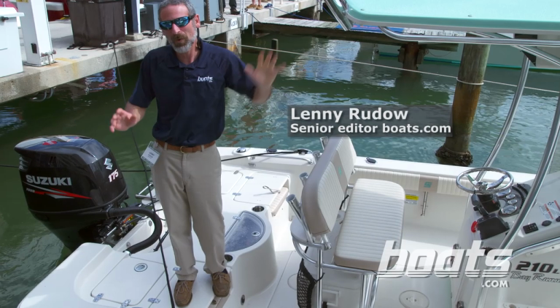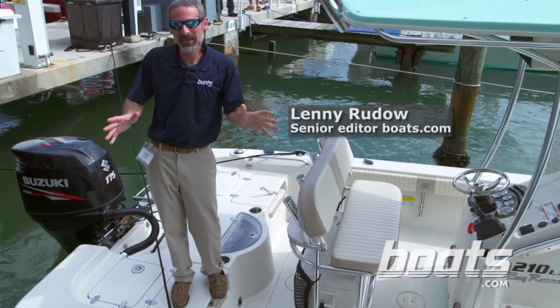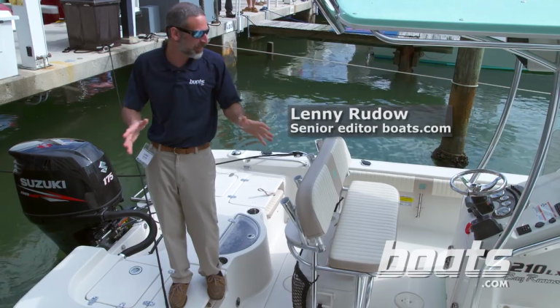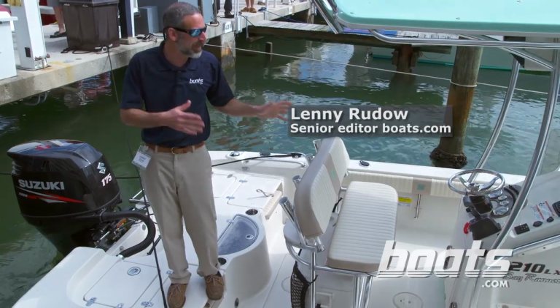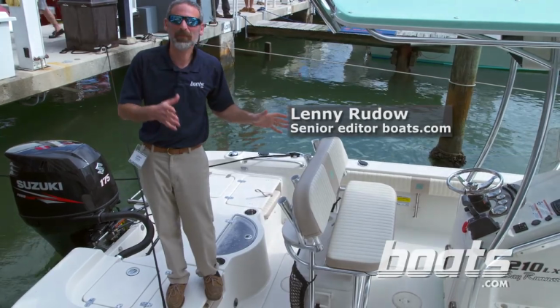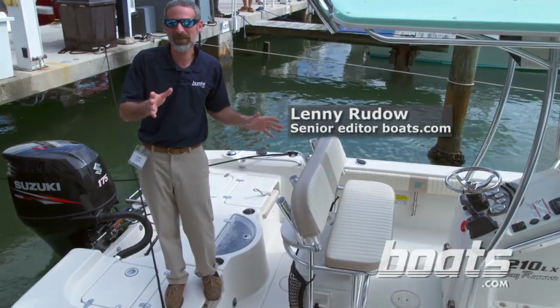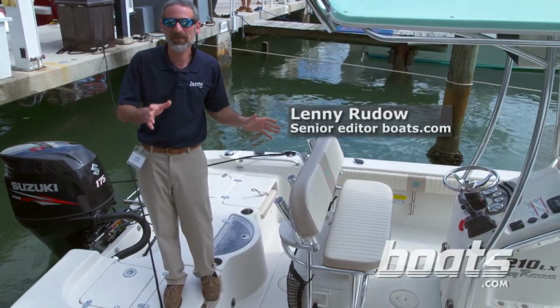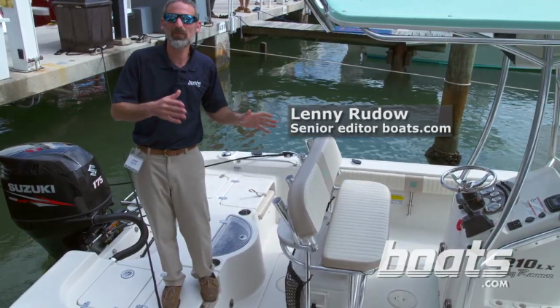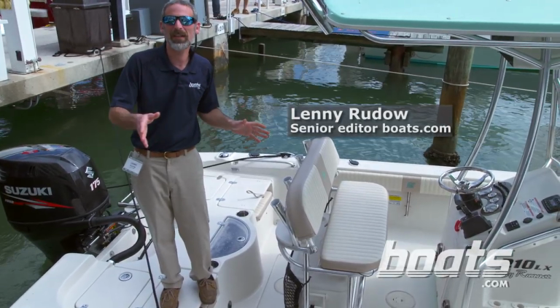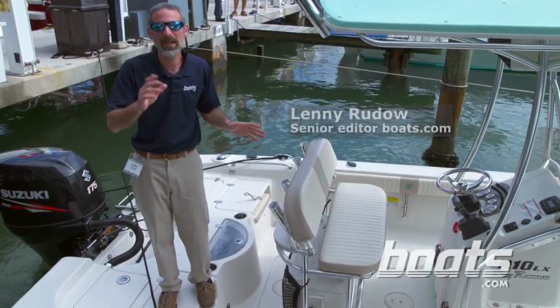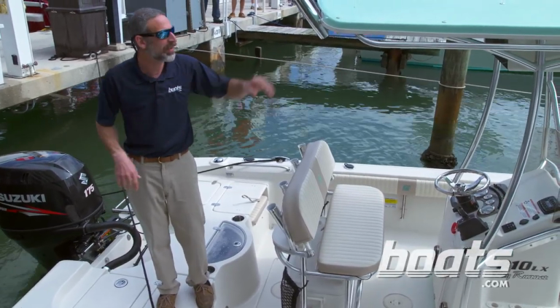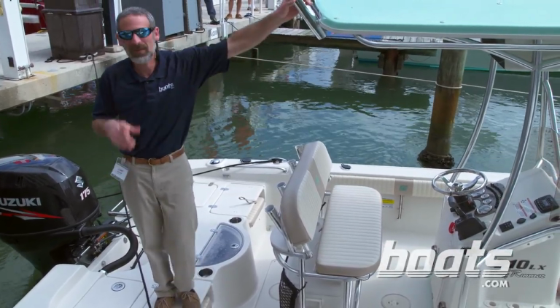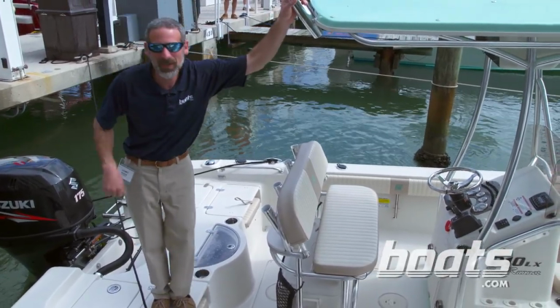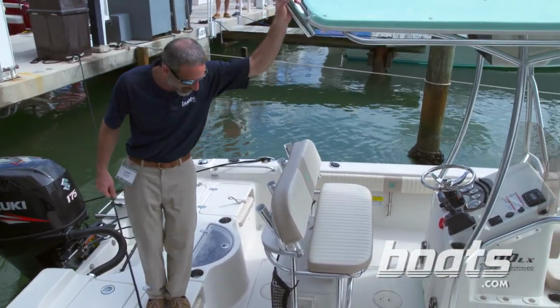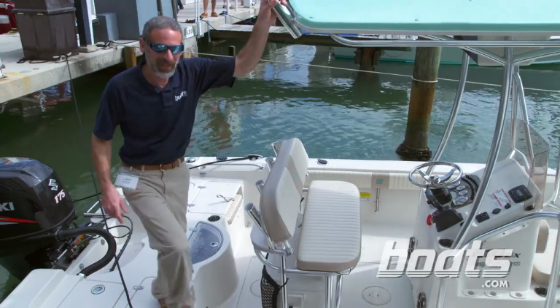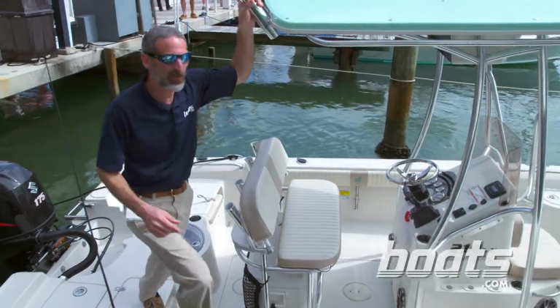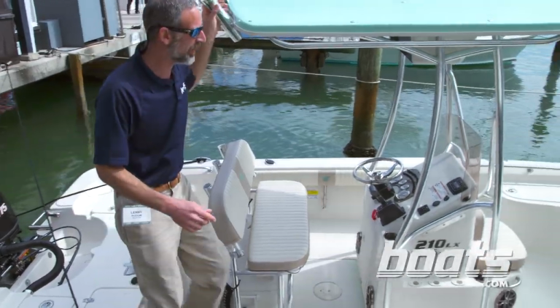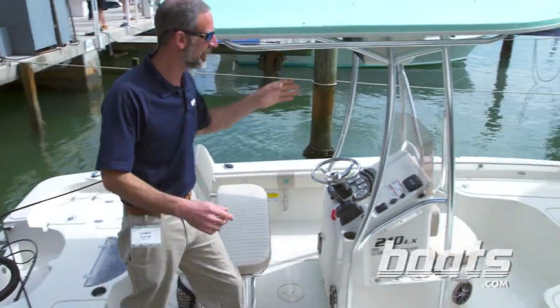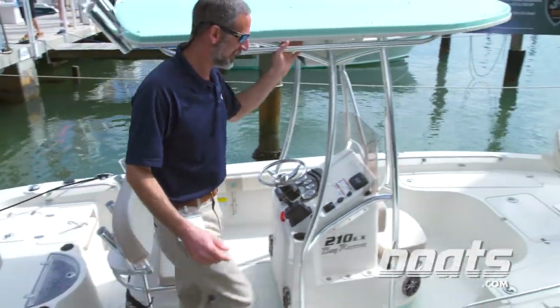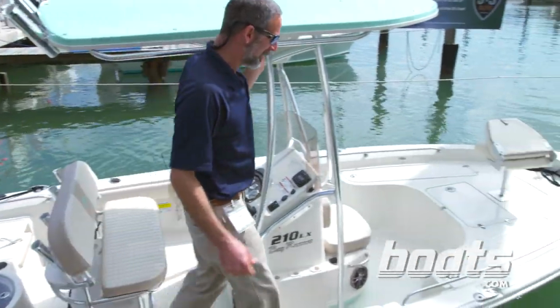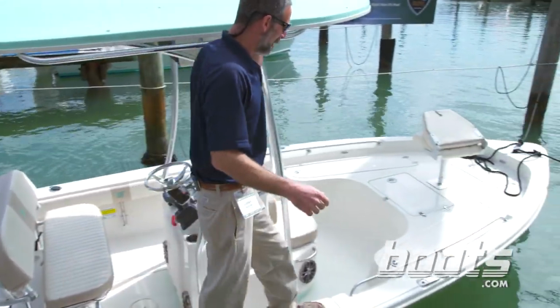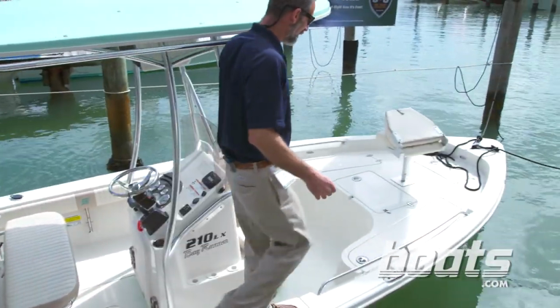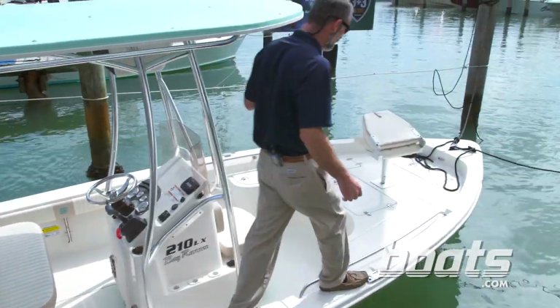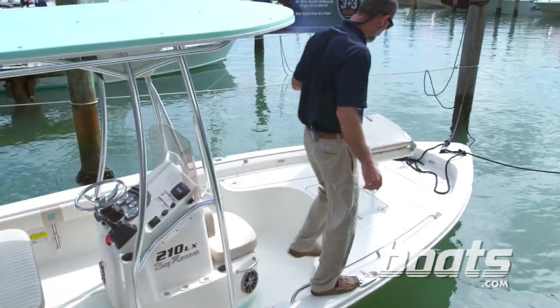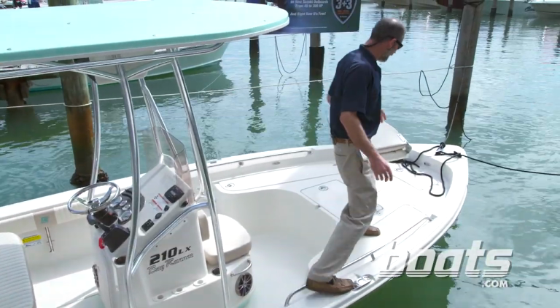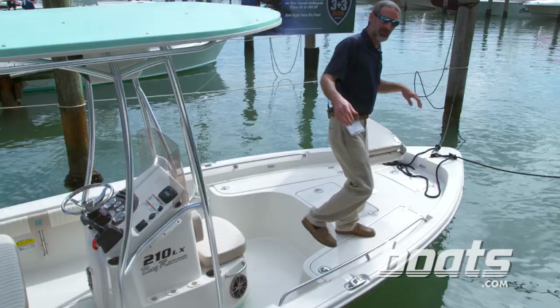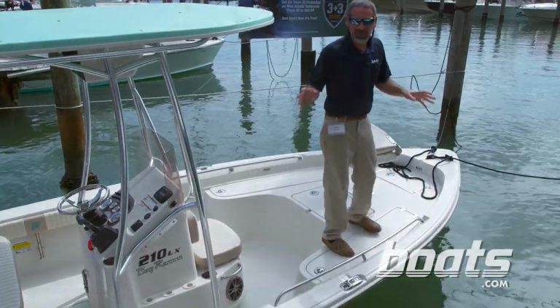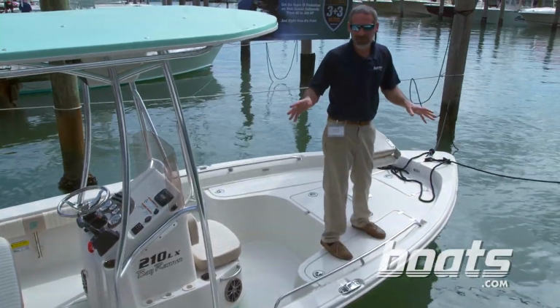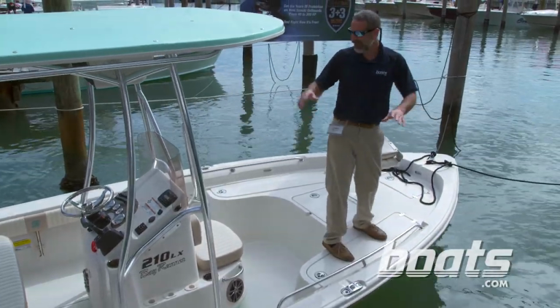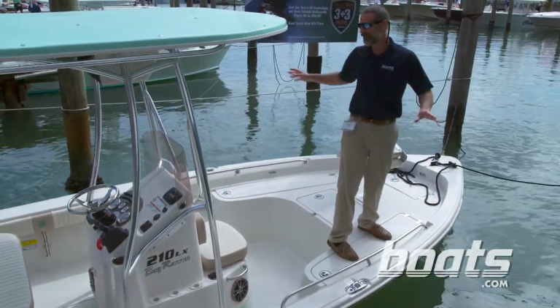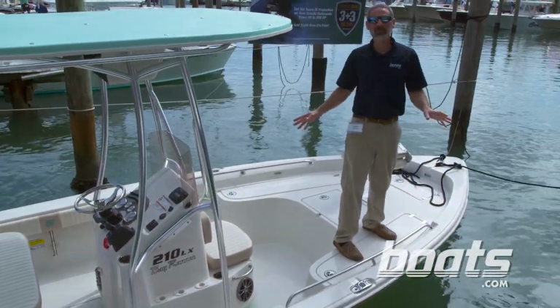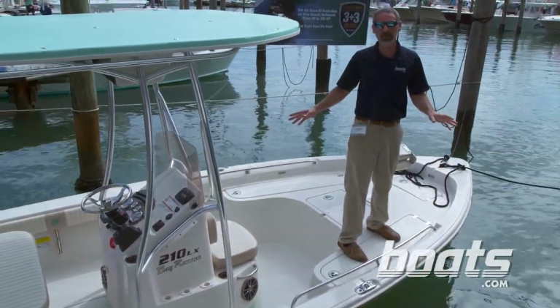What we got here is a new bay boat from Carolina Skiff. This is the 210LX Bayrunner, and the first thing I really like about it is I can walk all the way around, nice and stable, get up to the front casting deck — you've got 360 degree fishability.